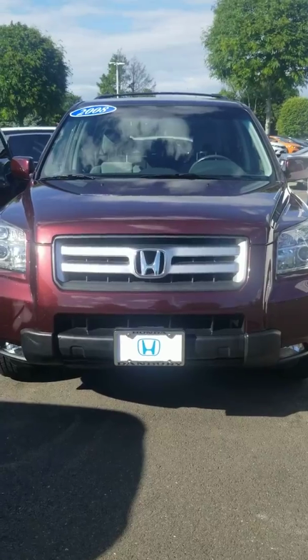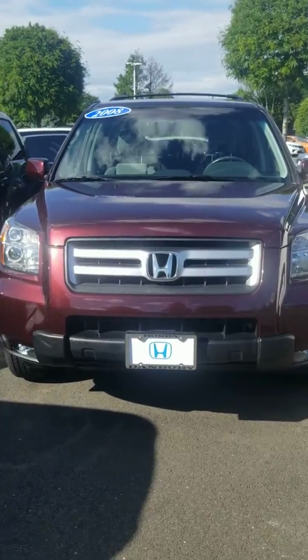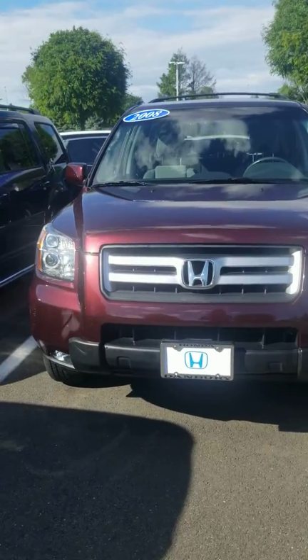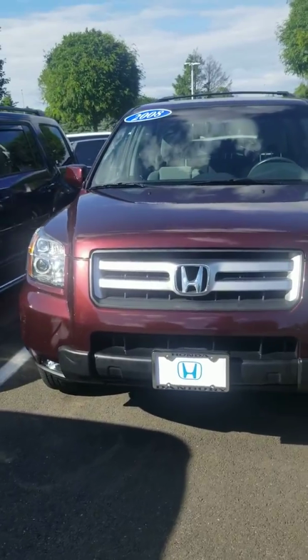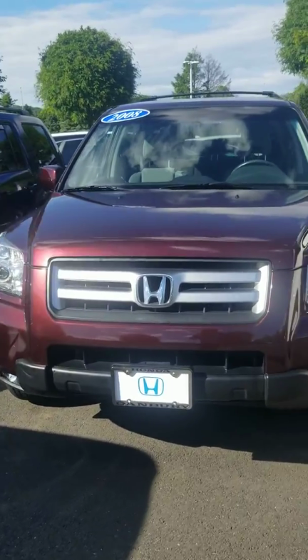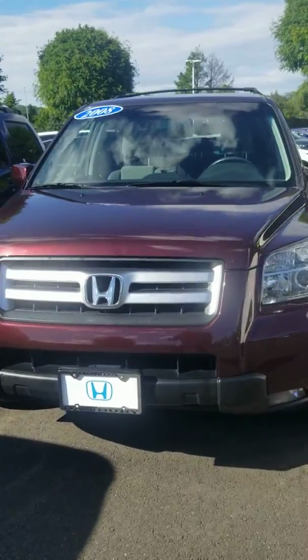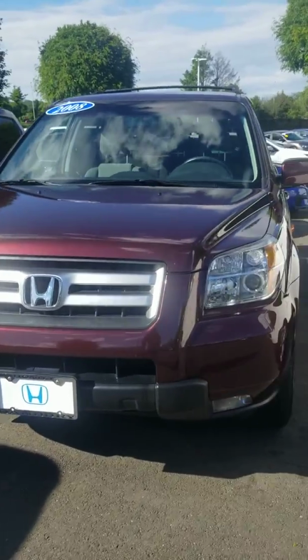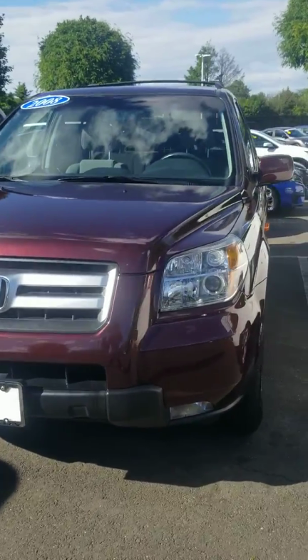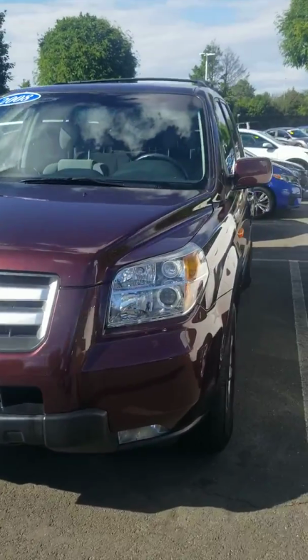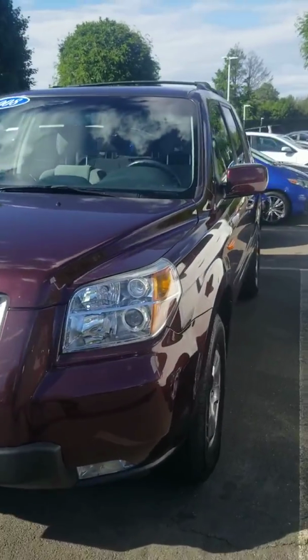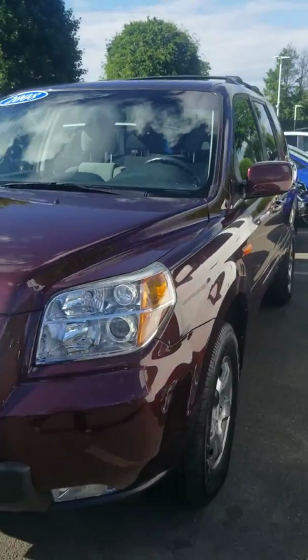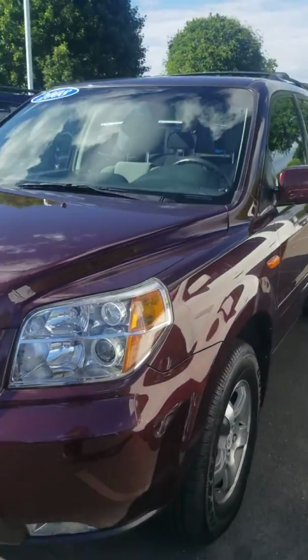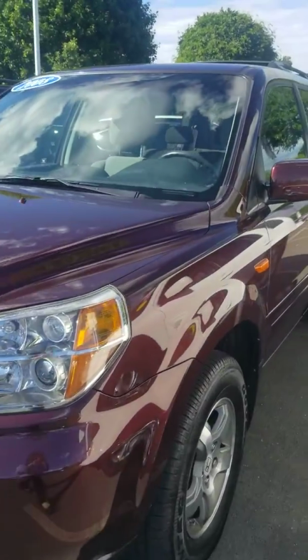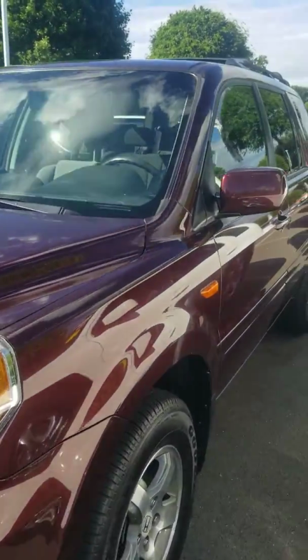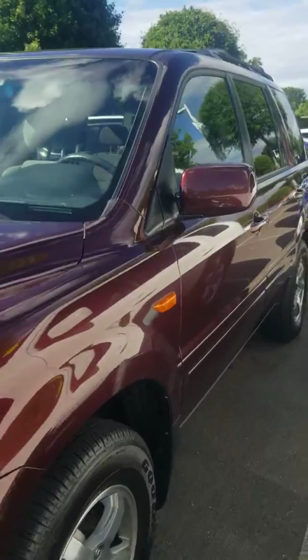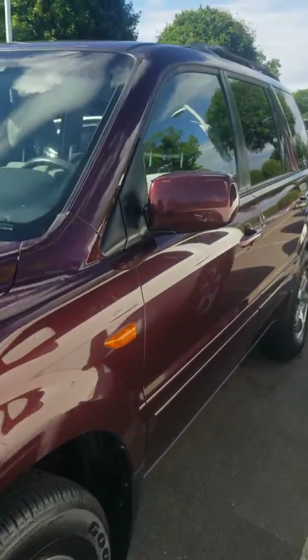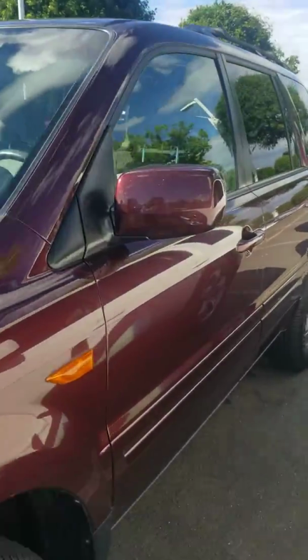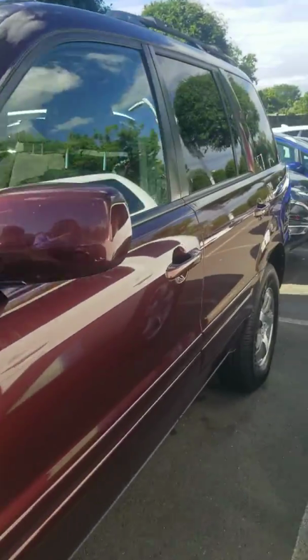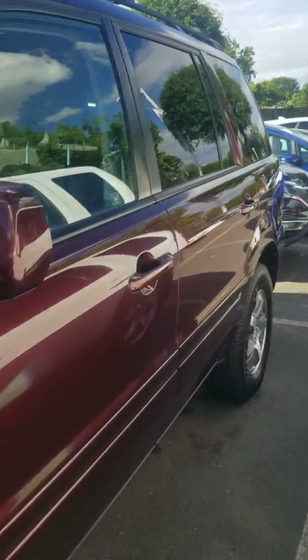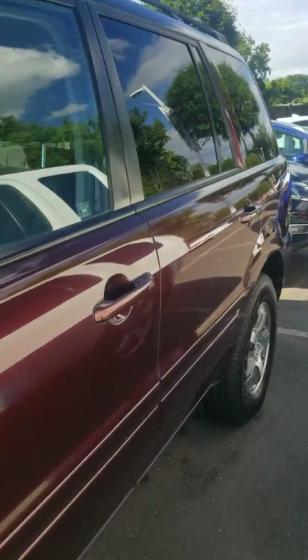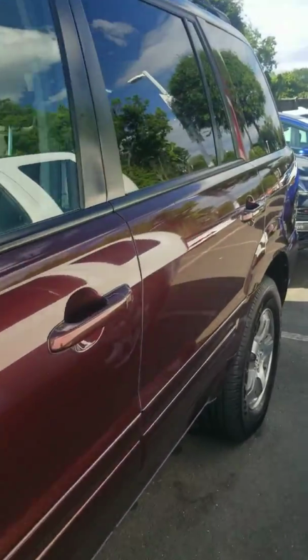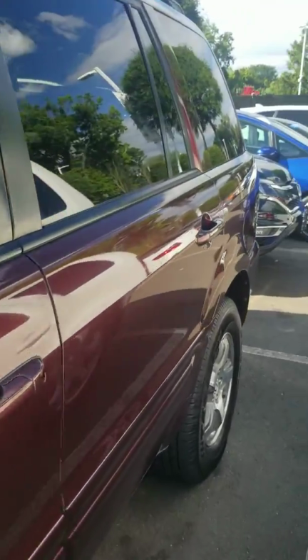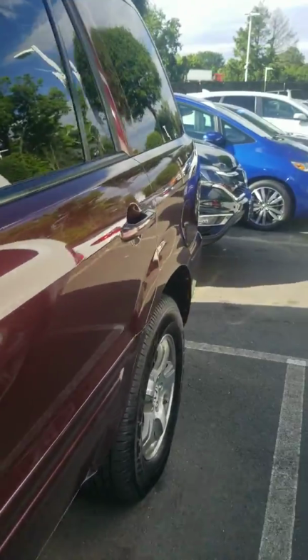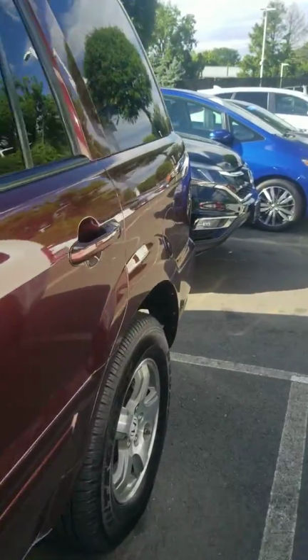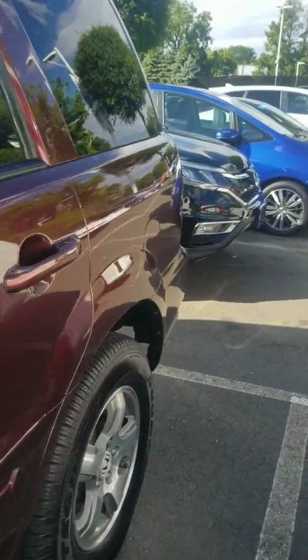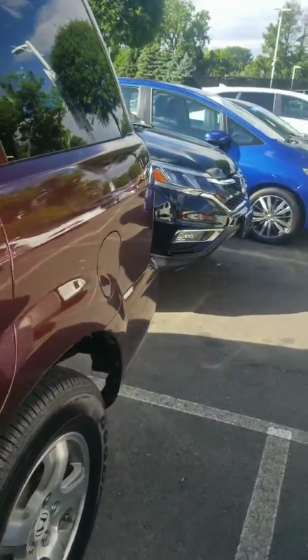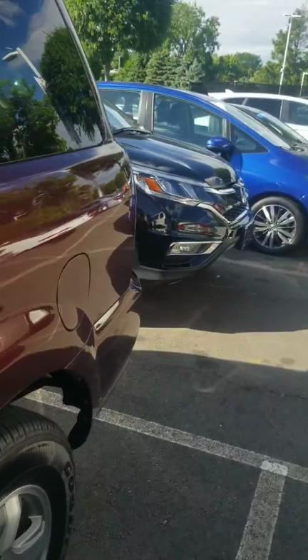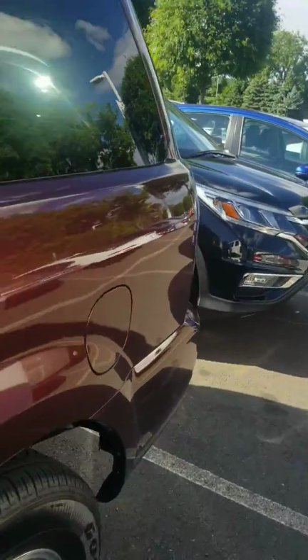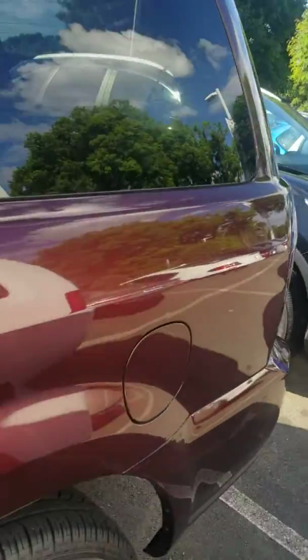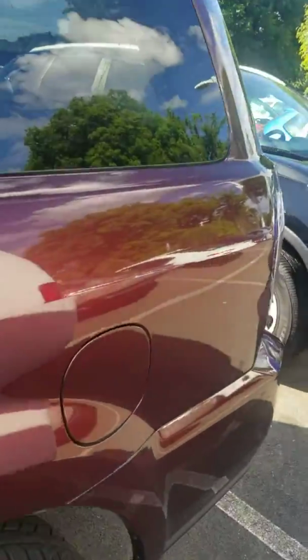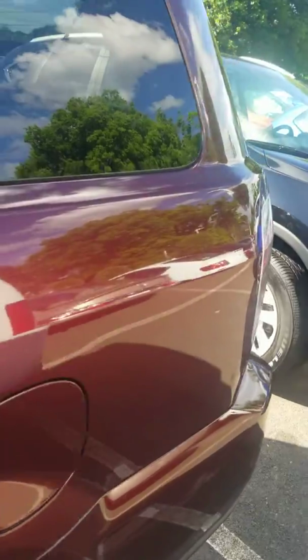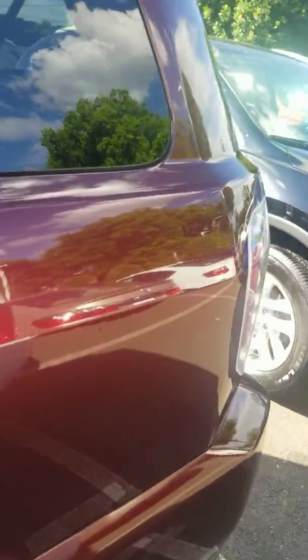Hi Christine, this is Jessica from Honda of Danbury, just sending you a quick video on the 2008 Honda Pilot that you saw online. Just wanted to give you a better idea of the condition of the vehicle.